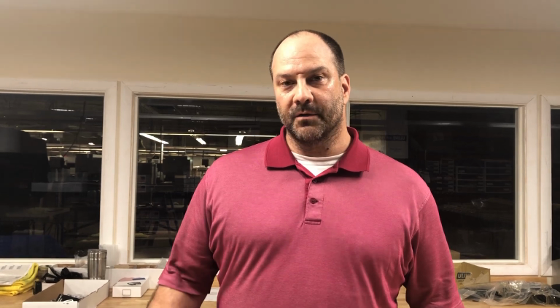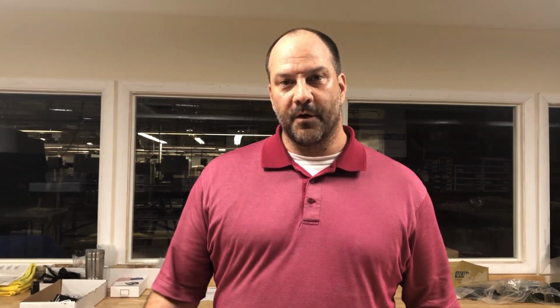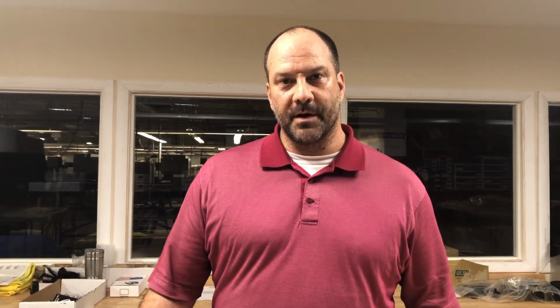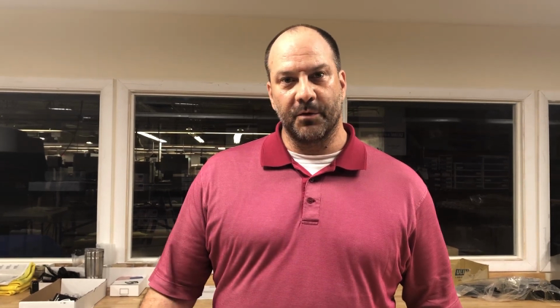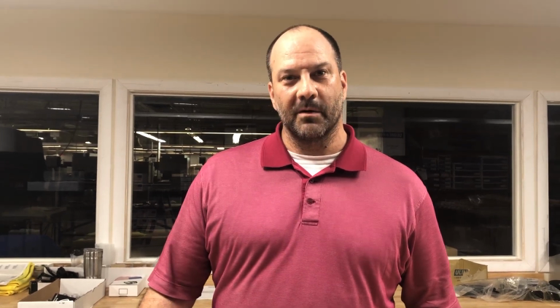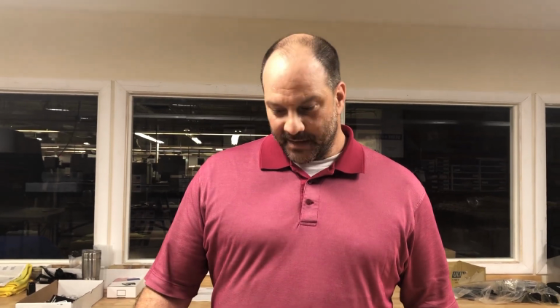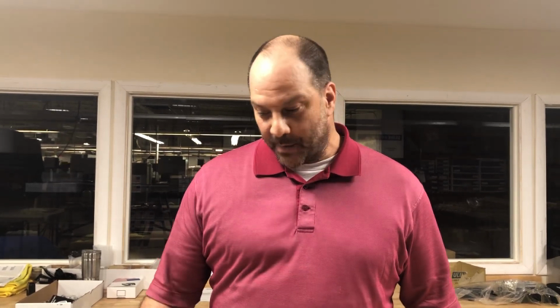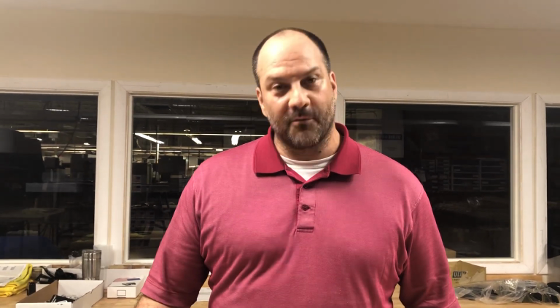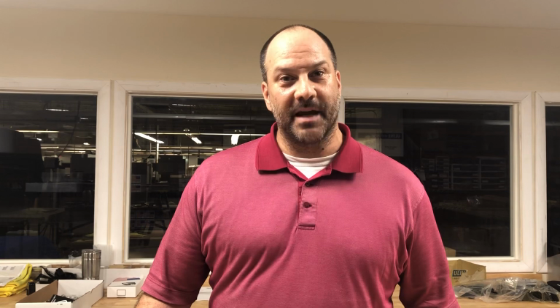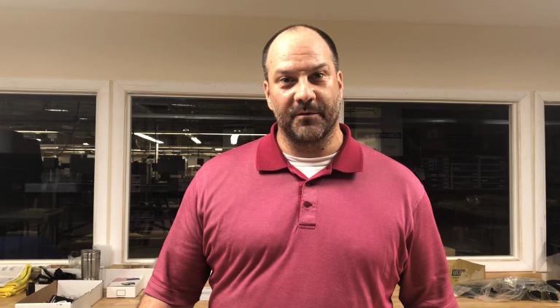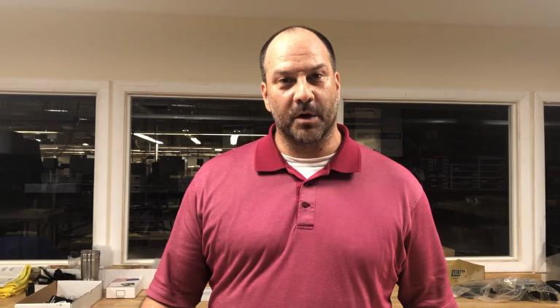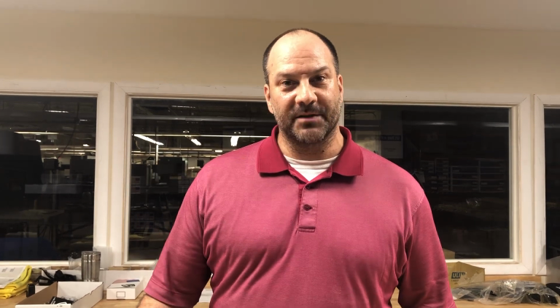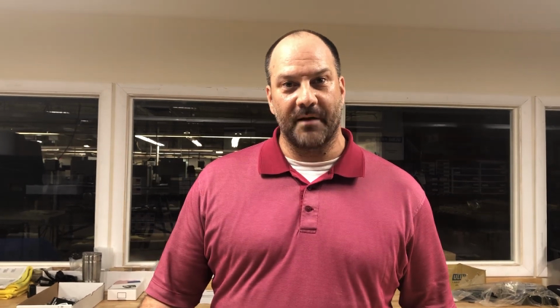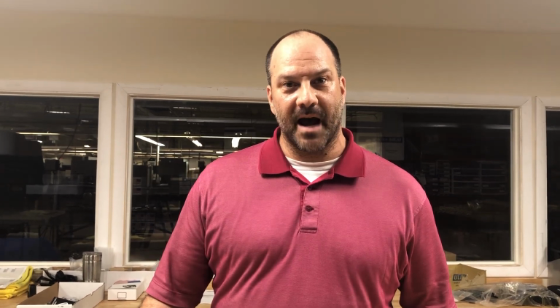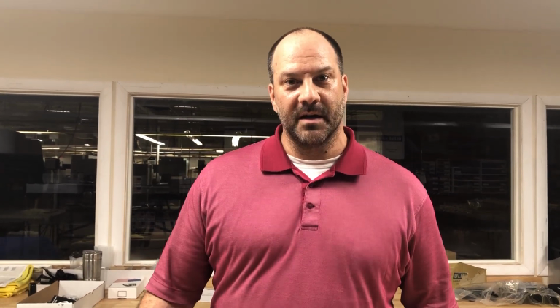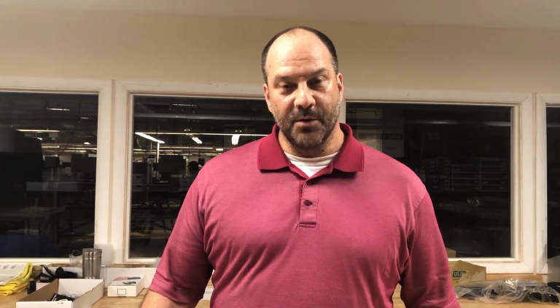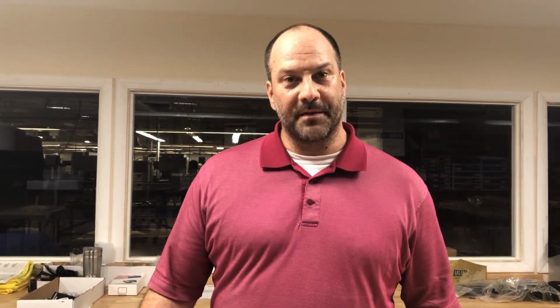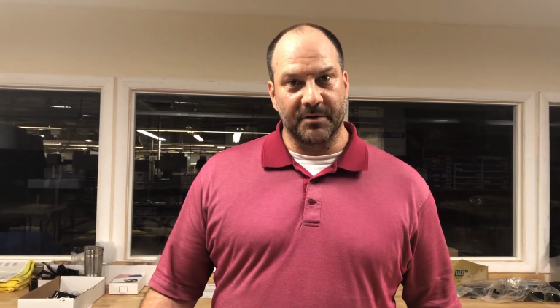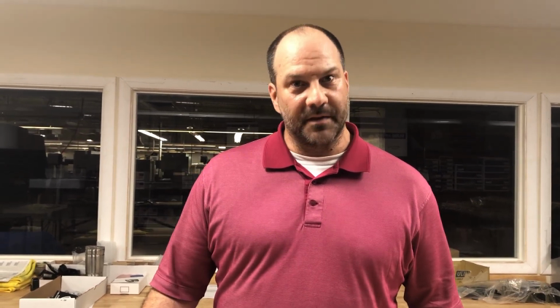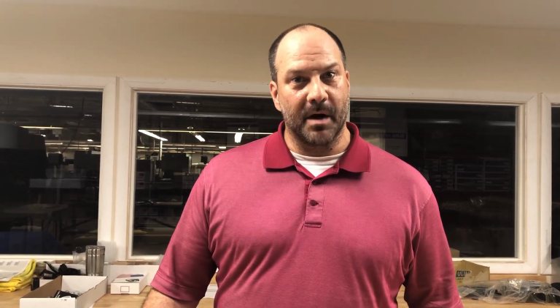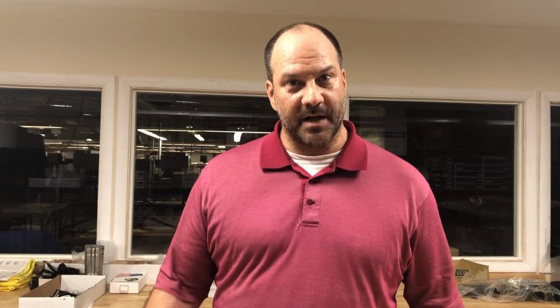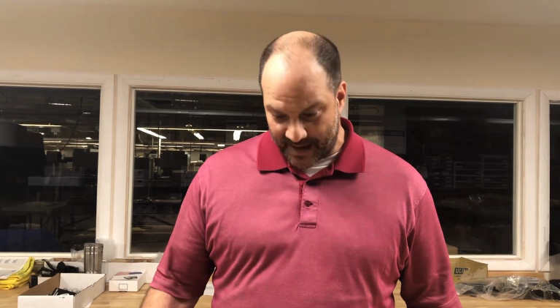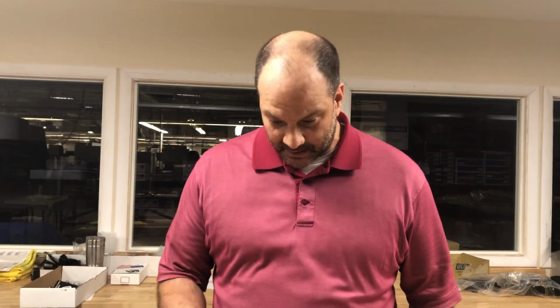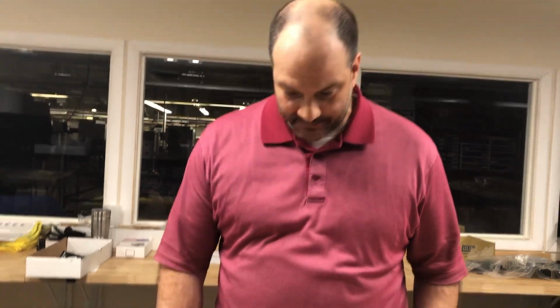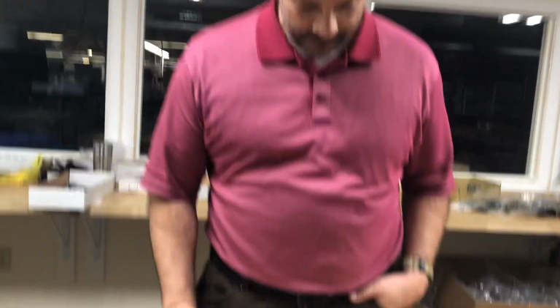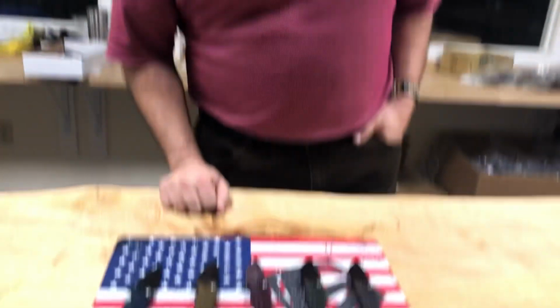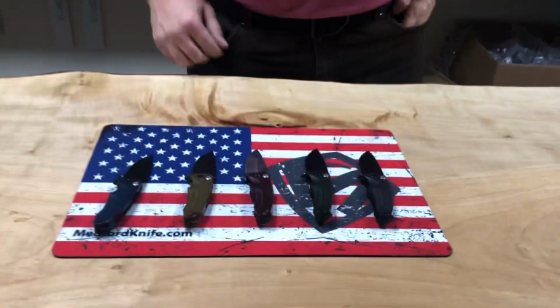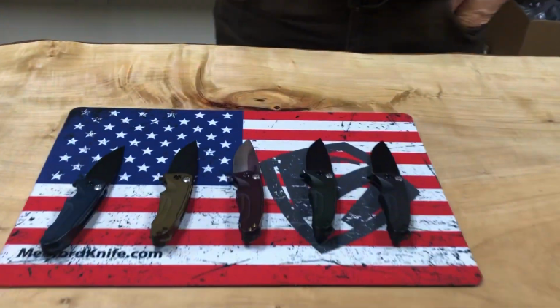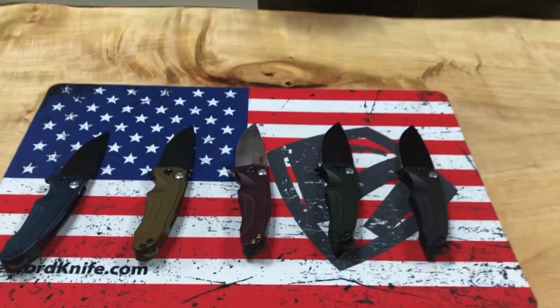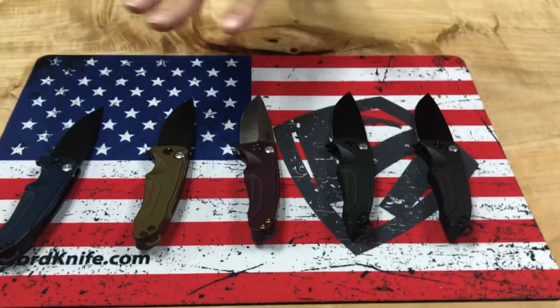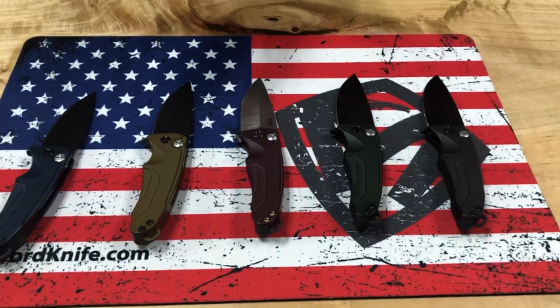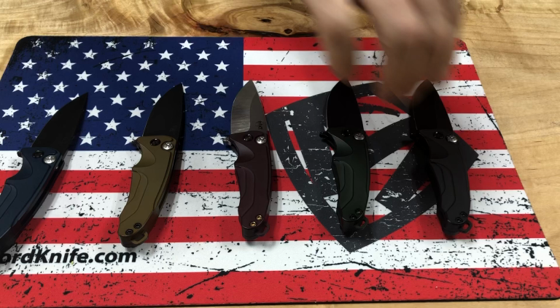For you folks that are into the Smooth Criminals in its current button lock format, stay tuned. We've got some more exciting S45VN knives in a new format that they're going to be receiving in the coming months. So stay tuned for that. Let's take a look at the knives — first up on the lineup, we've got five Smooth Criminals.